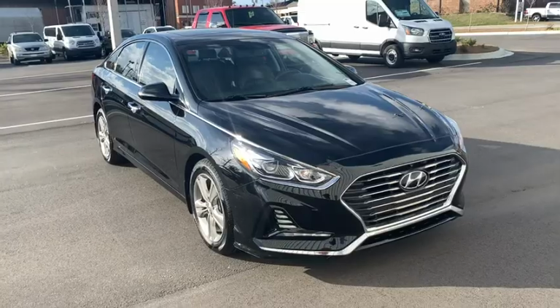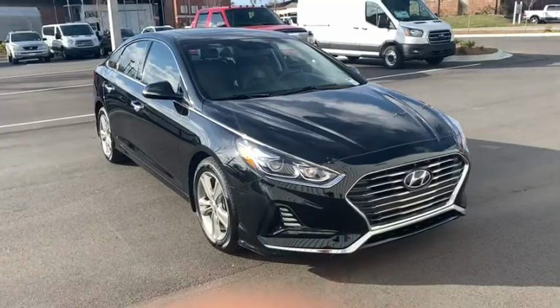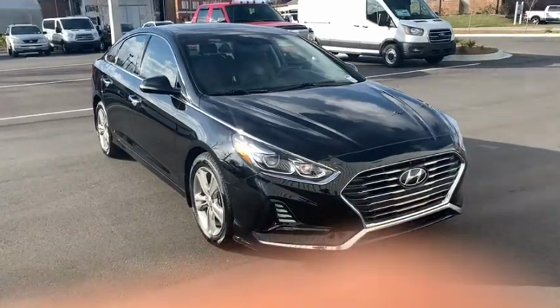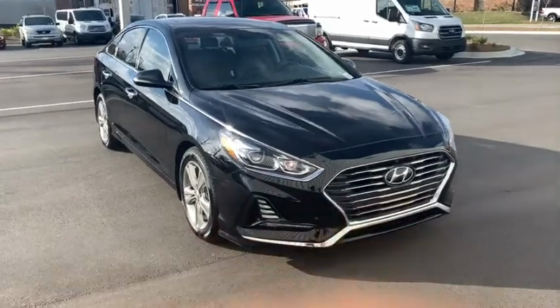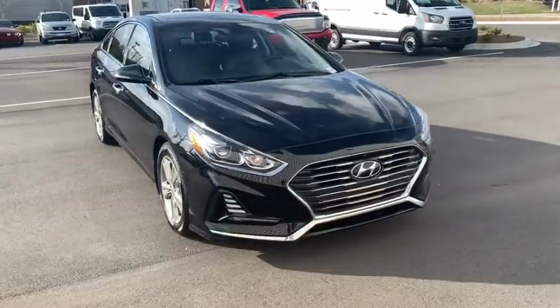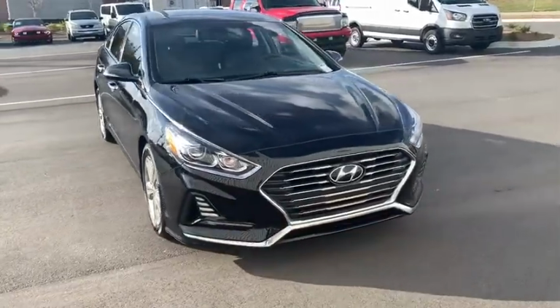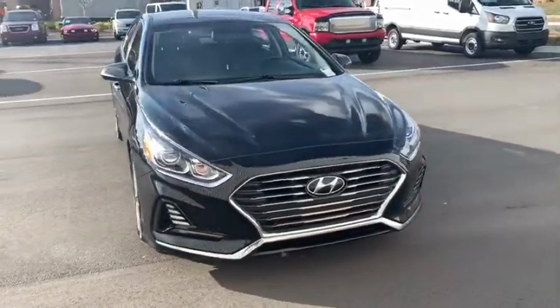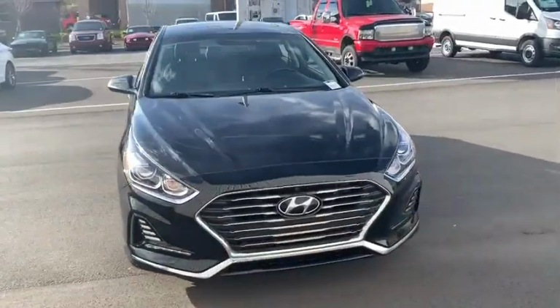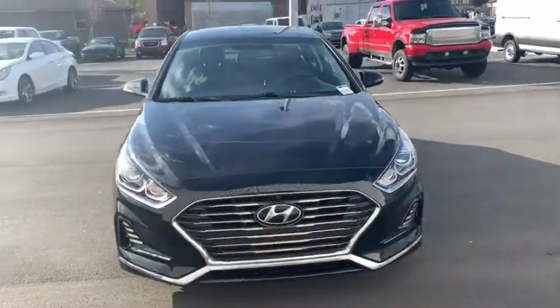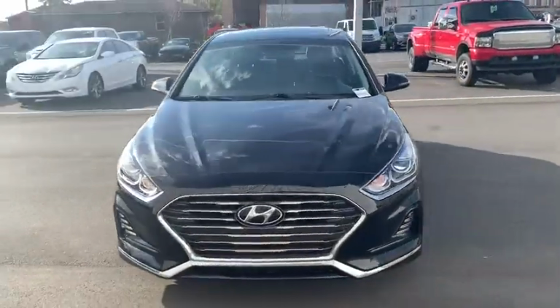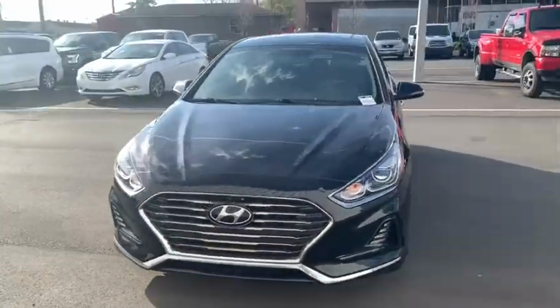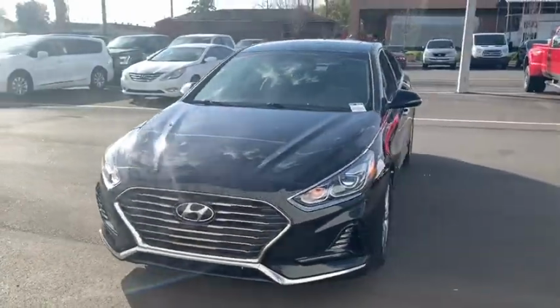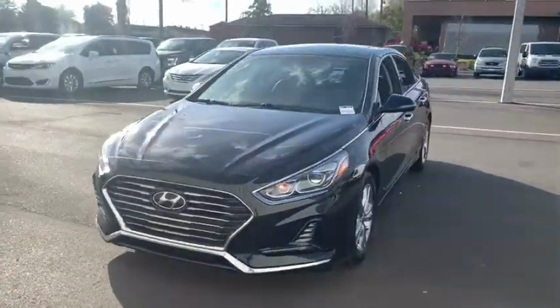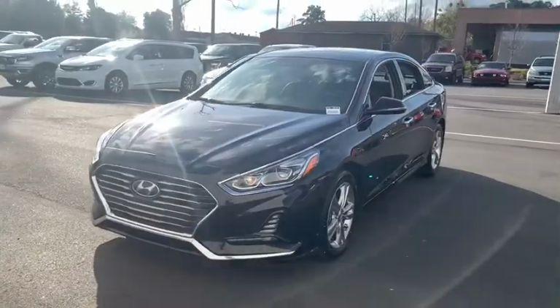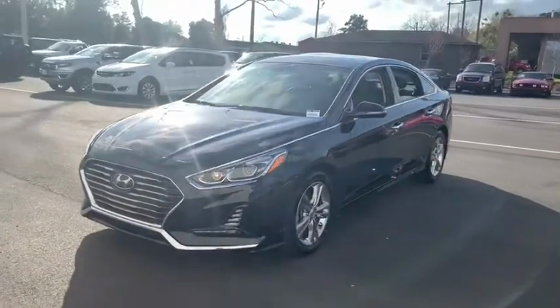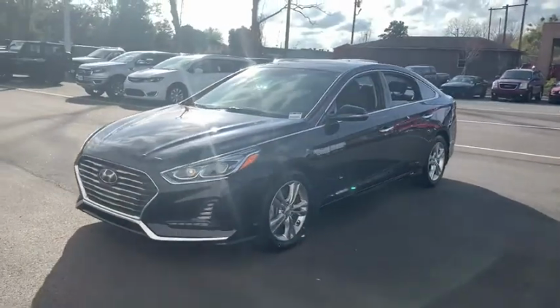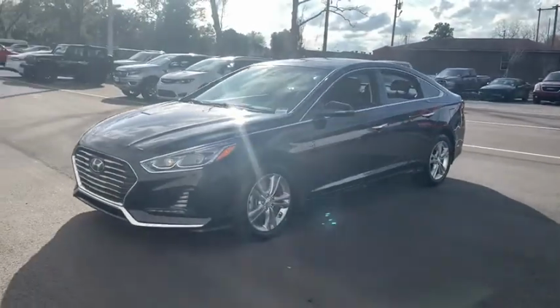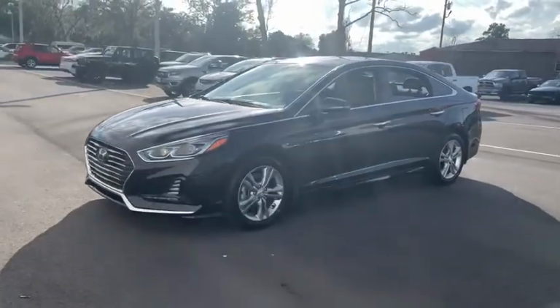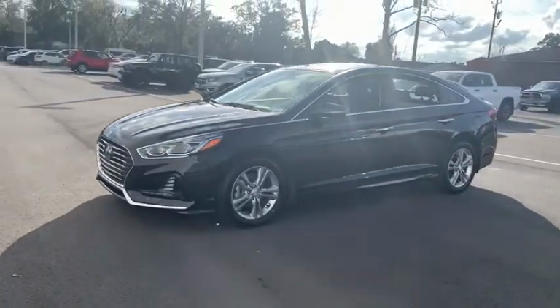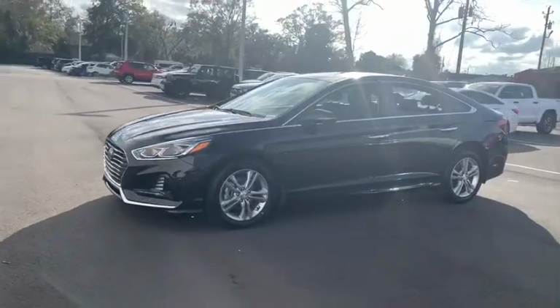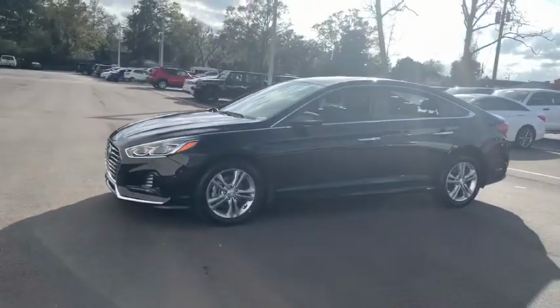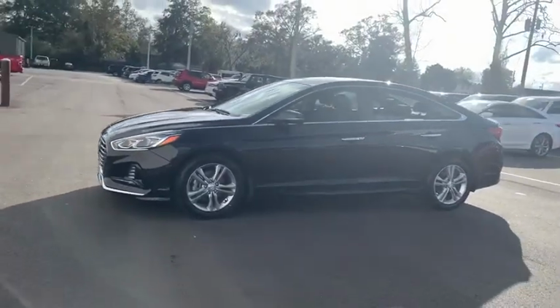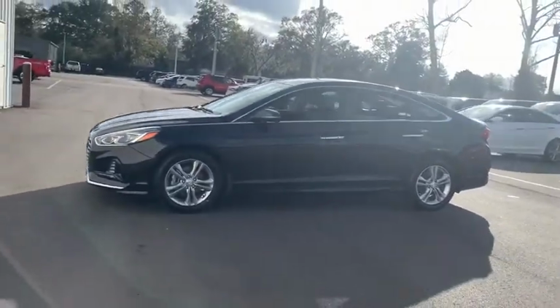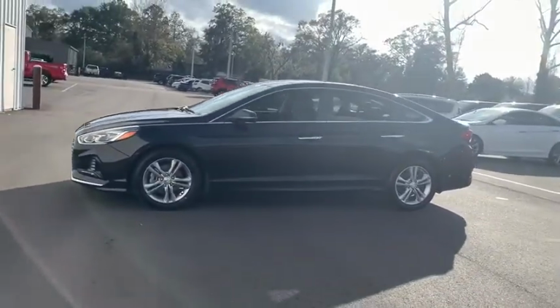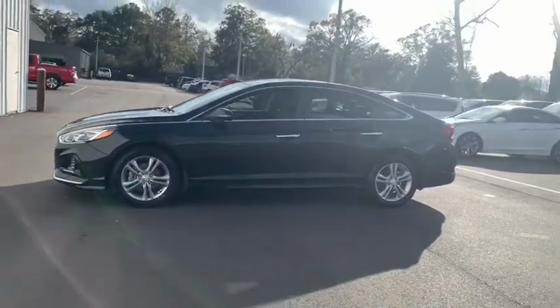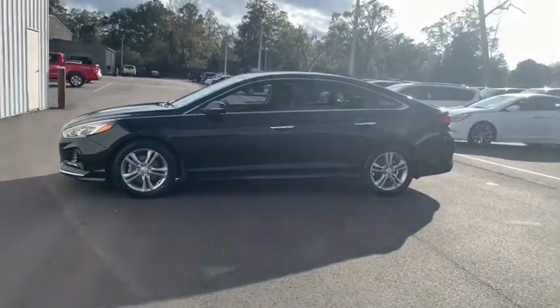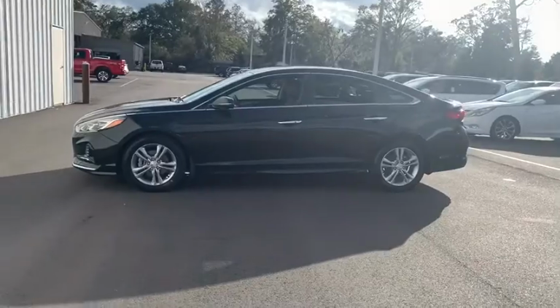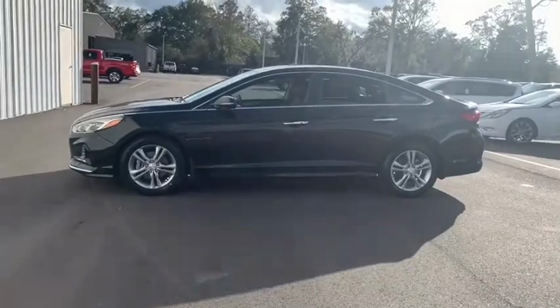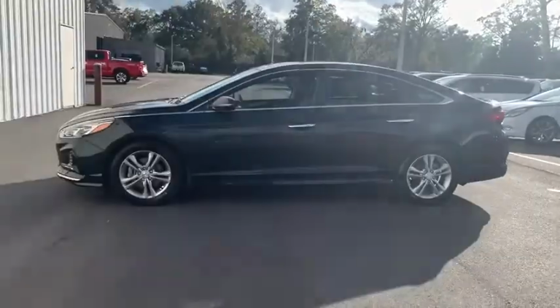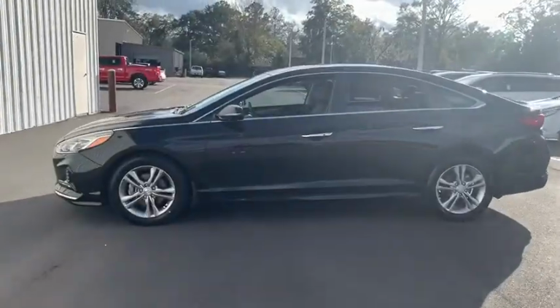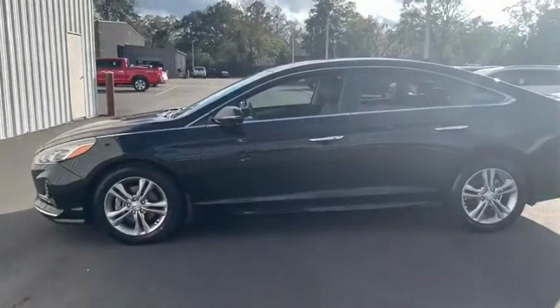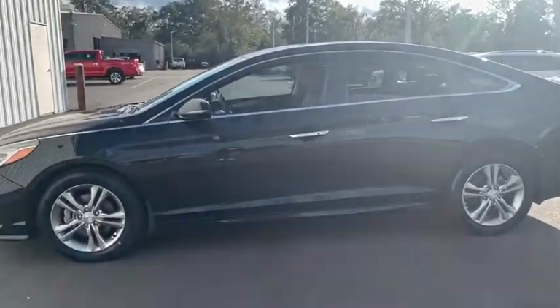Make a great choice today with the 2018 Hyundai Sonata. The Sonata has a long list of technologically advanced interior features and options that make driving safer, more convenient, and much more fun.